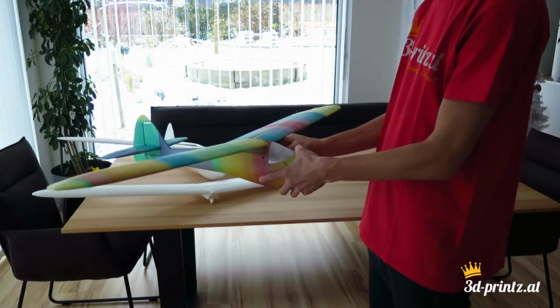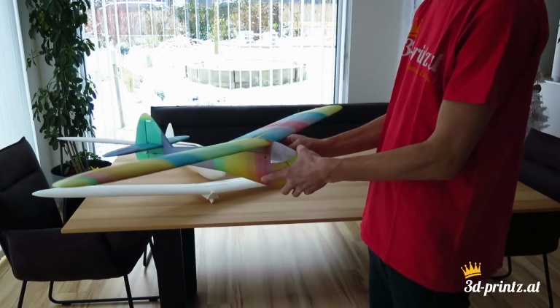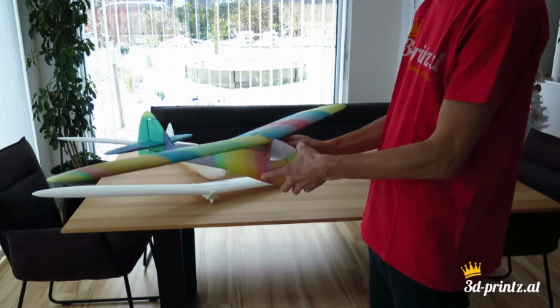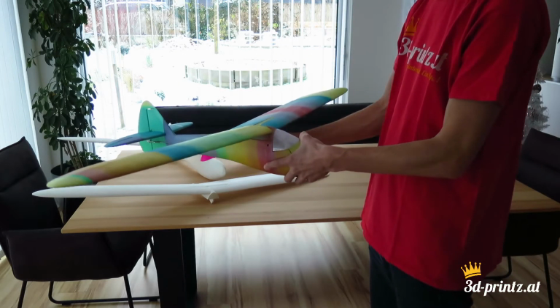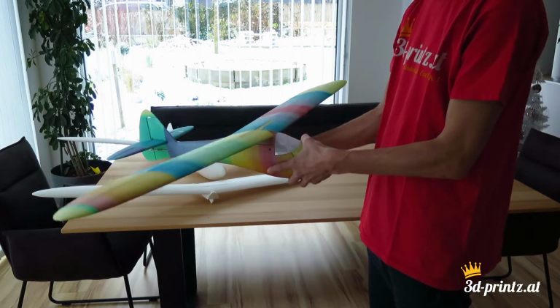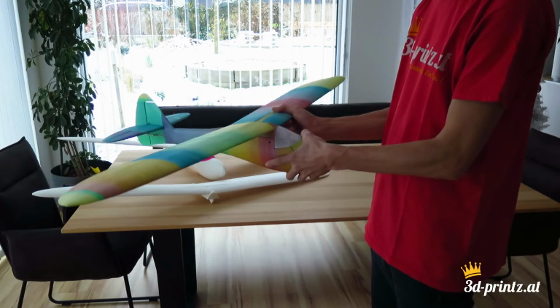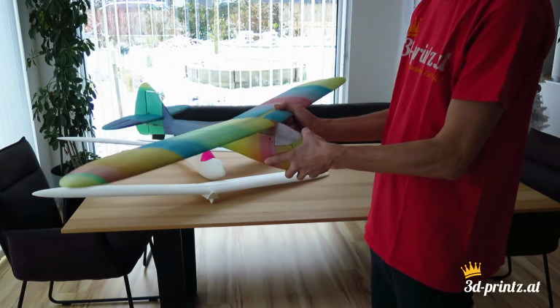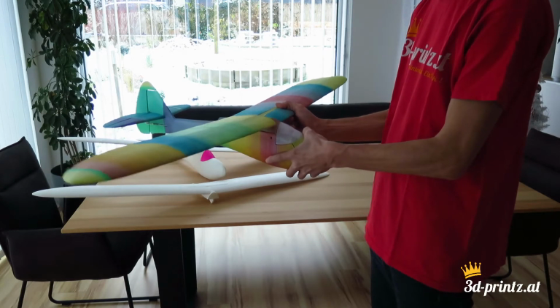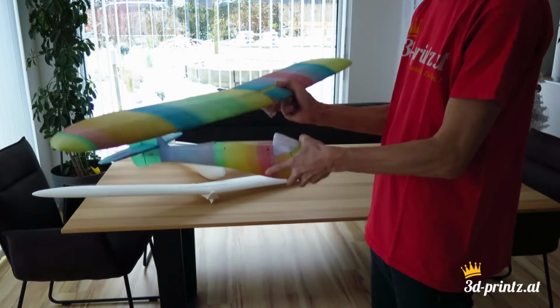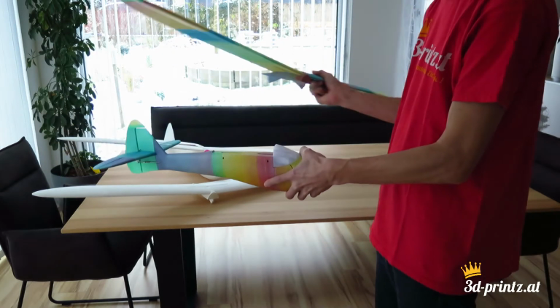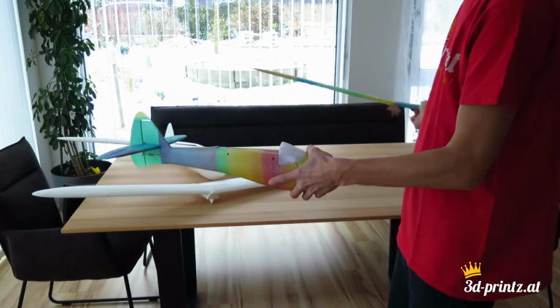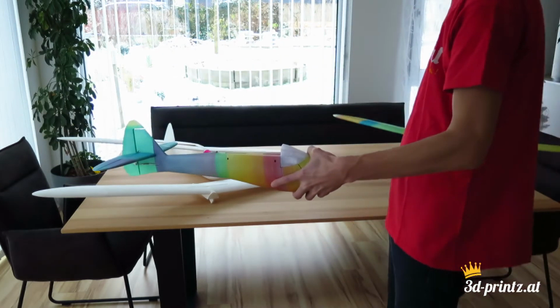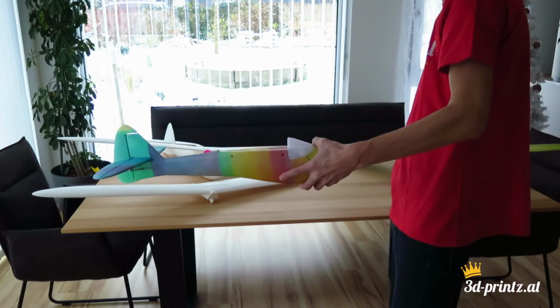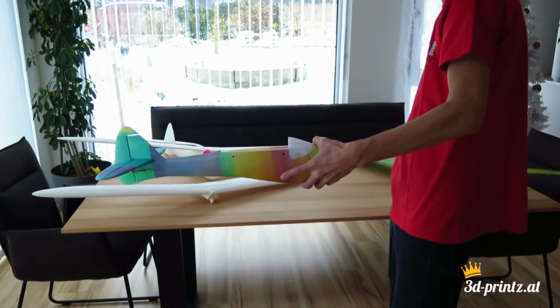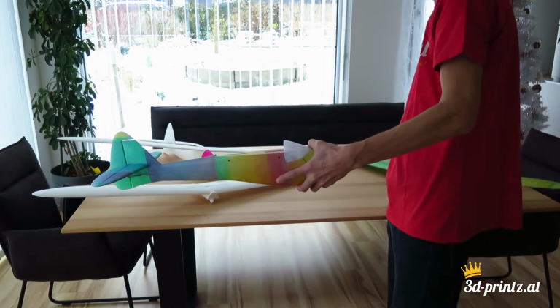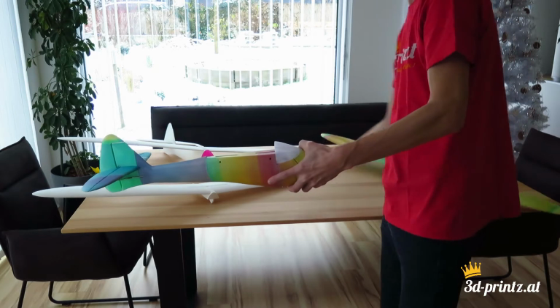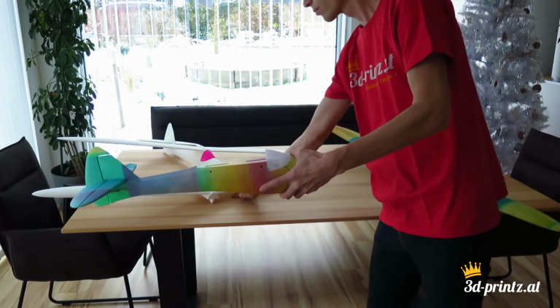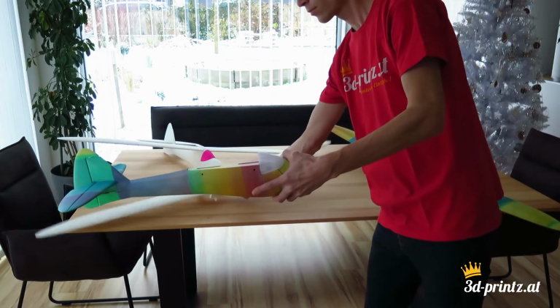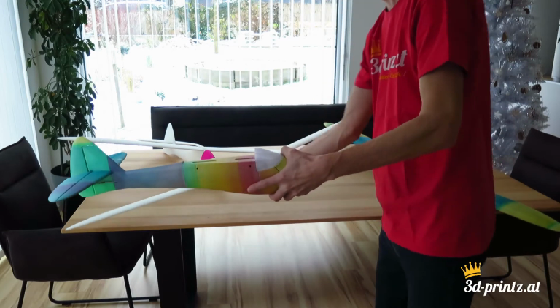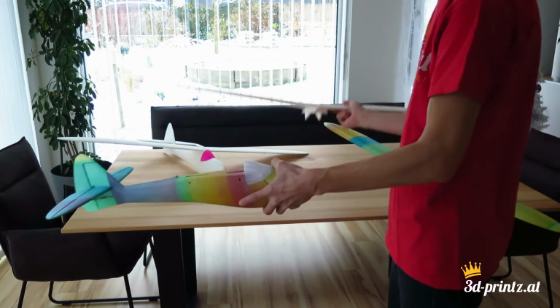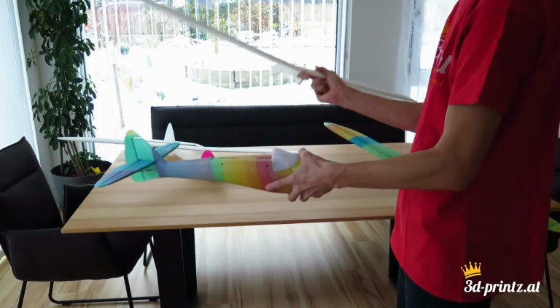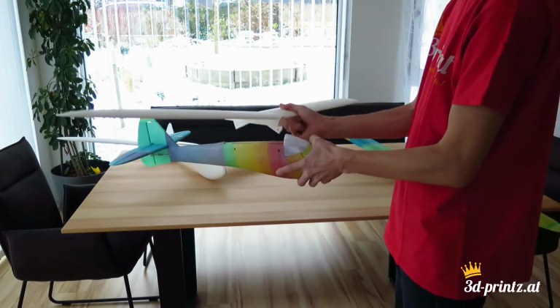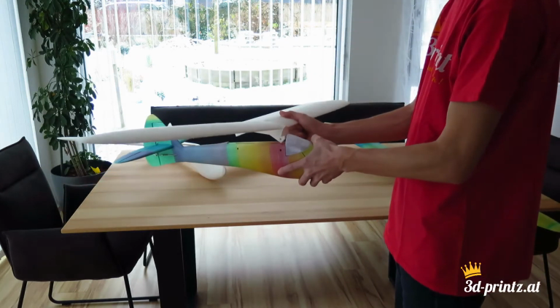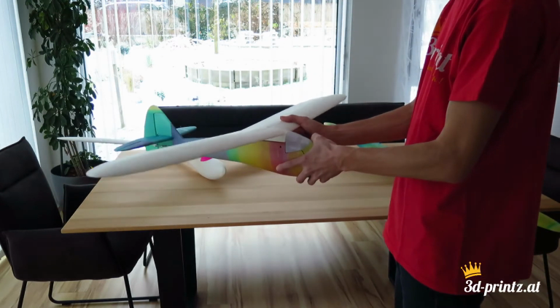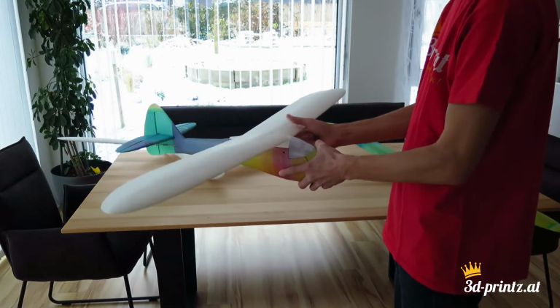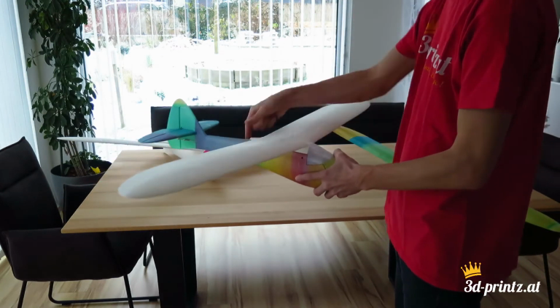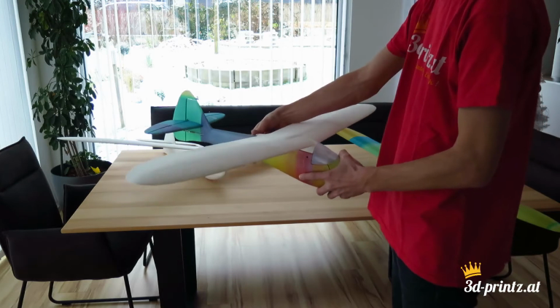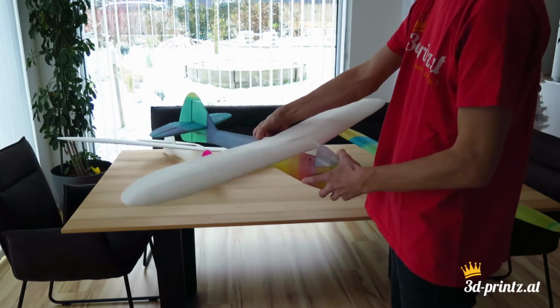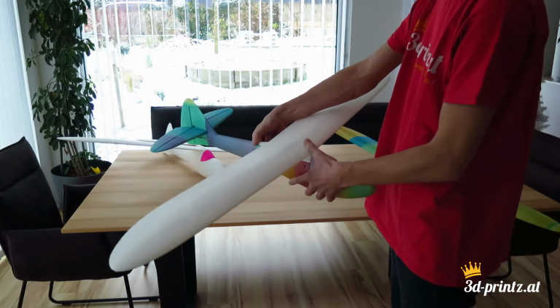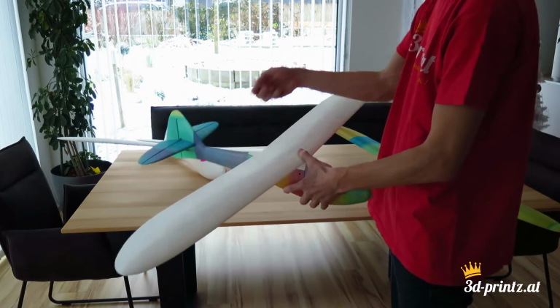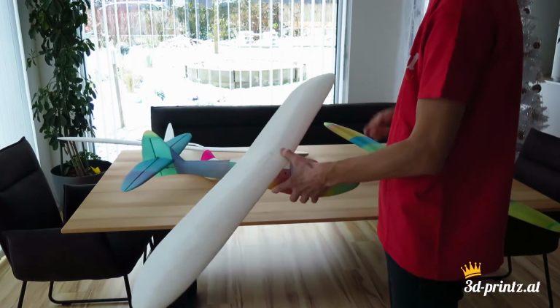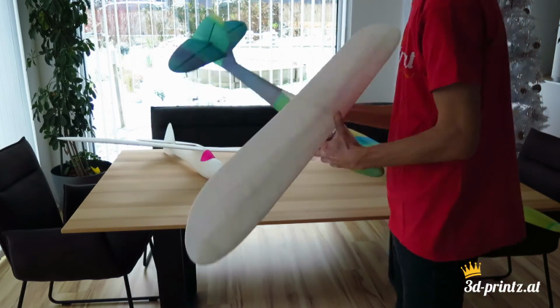I actually scaled down the whole plane to 1.2m wingspan, as the original span of 2.4m was too big for my taste. With these measurements it fits perfectly into your trunk and the stability should be more than sufficient.